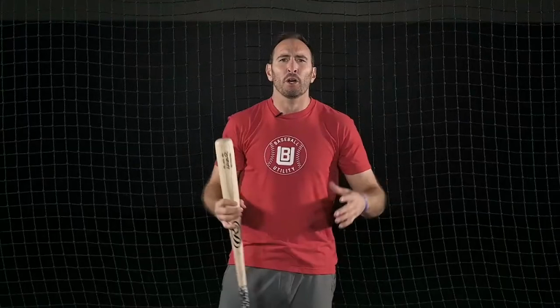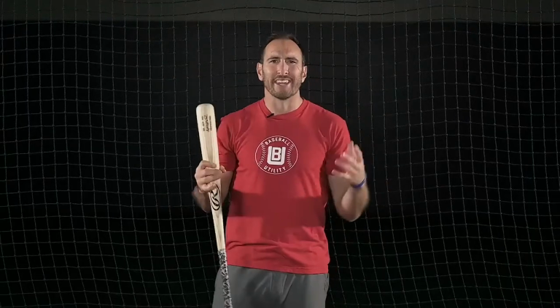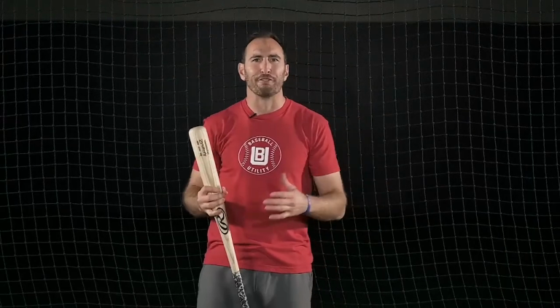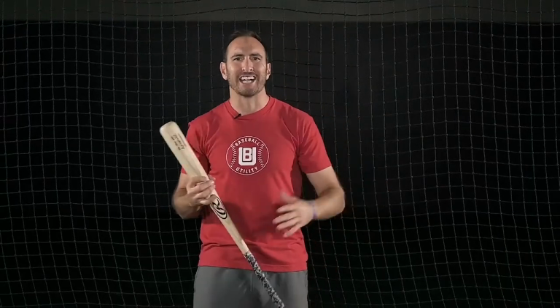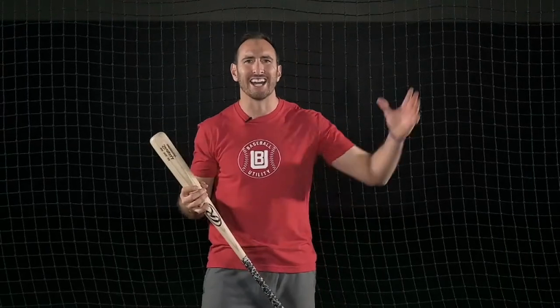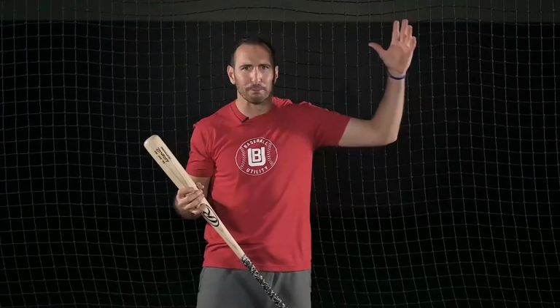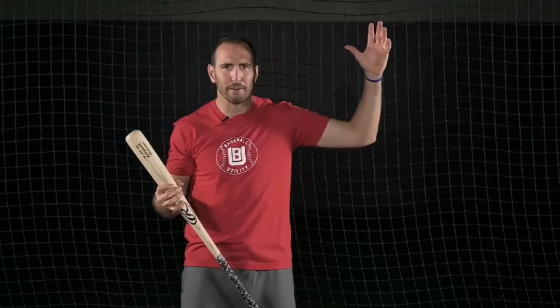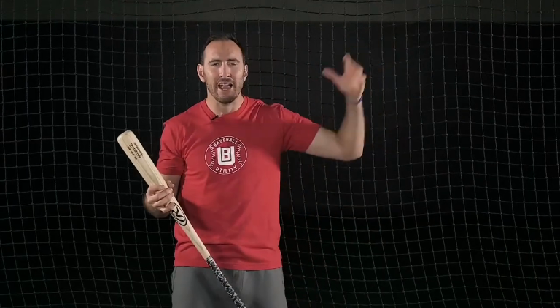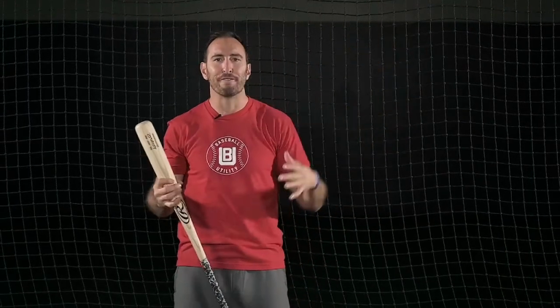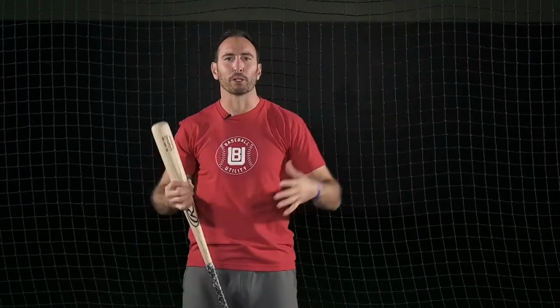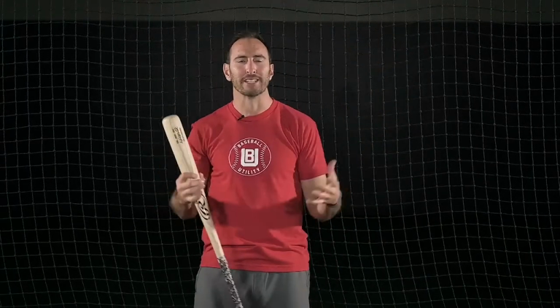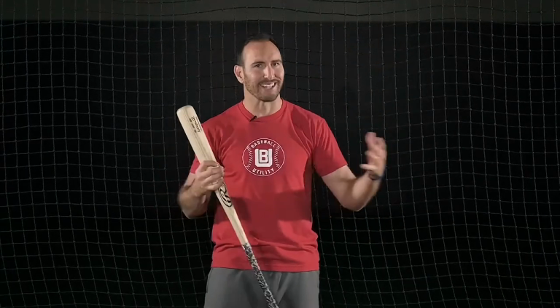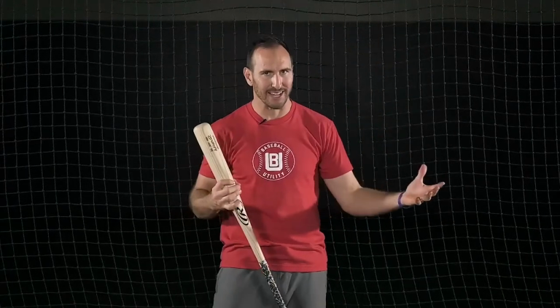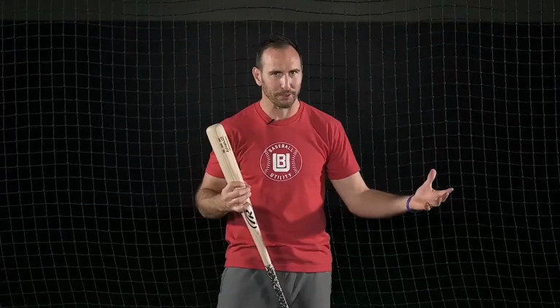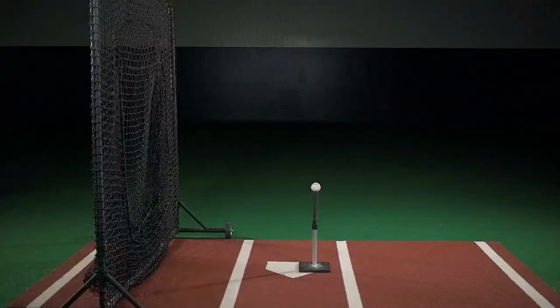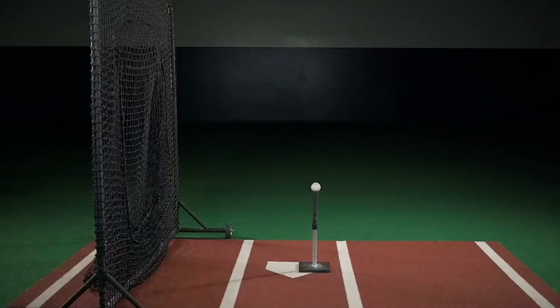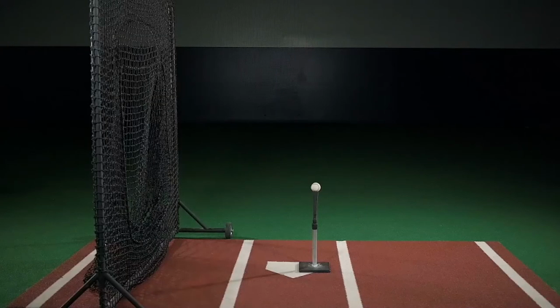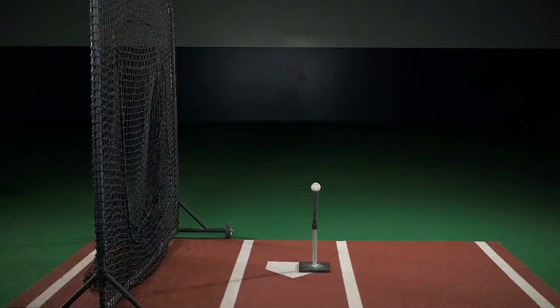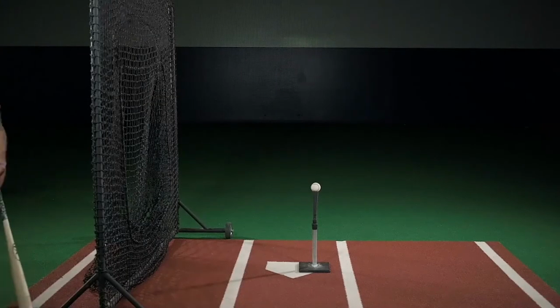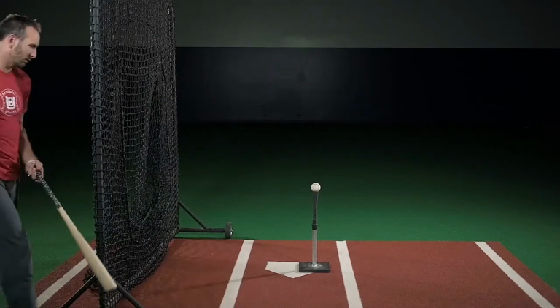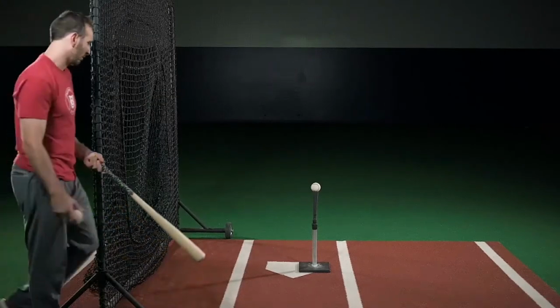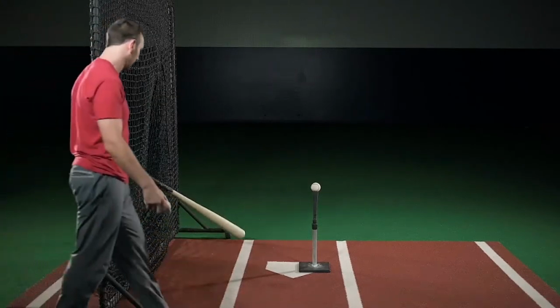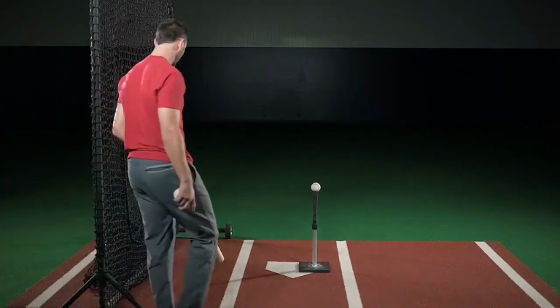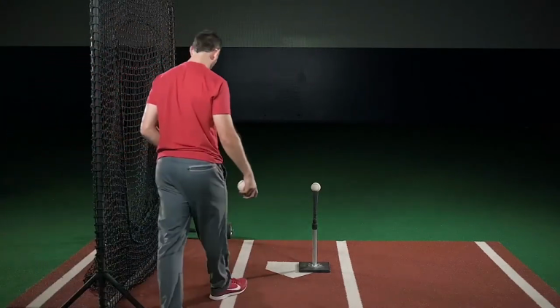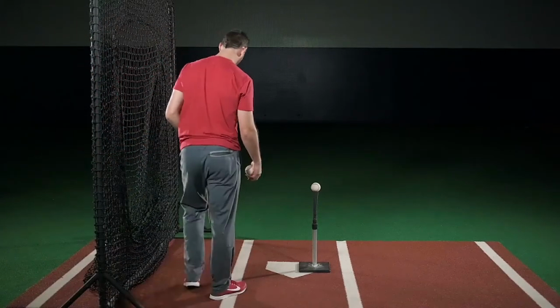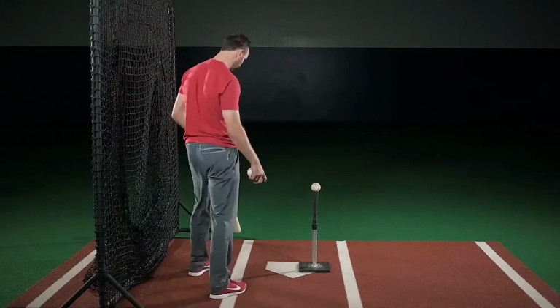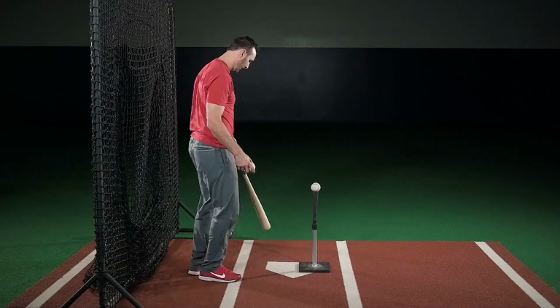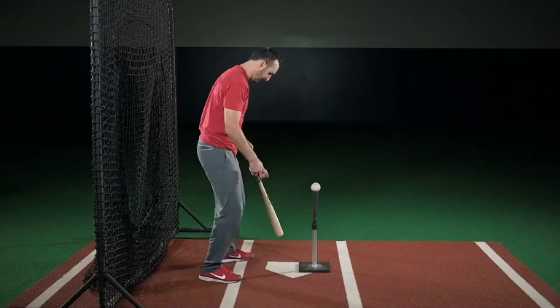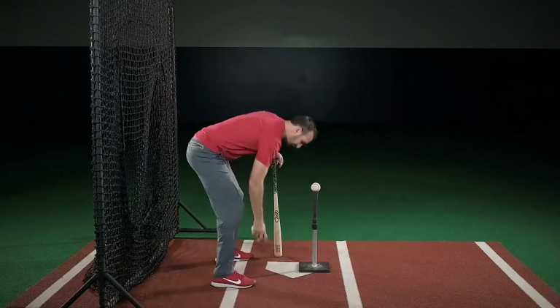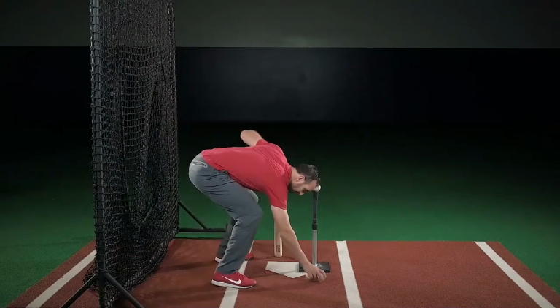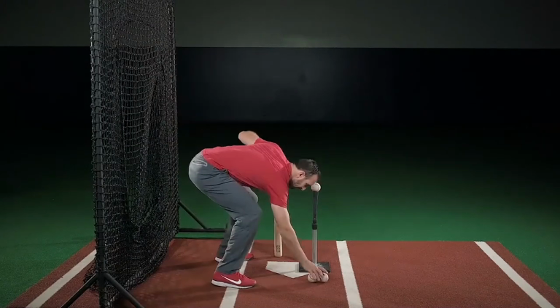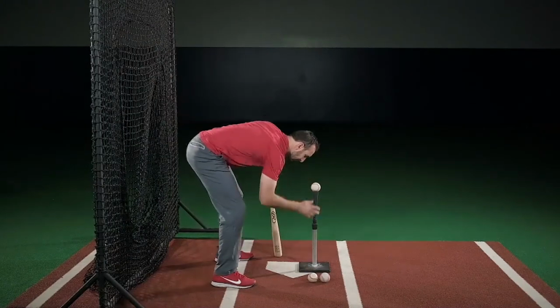When I think finish high through the ball, I feel more committed to my contact point. I like doing the back against the net drill because it forces me to finish high. And this is how you set it up.